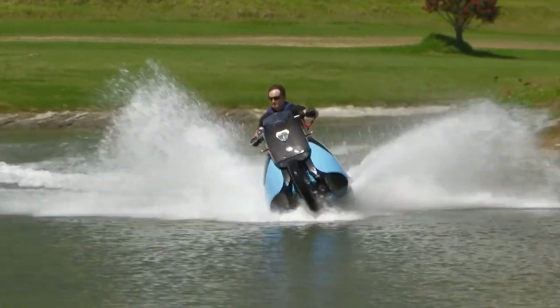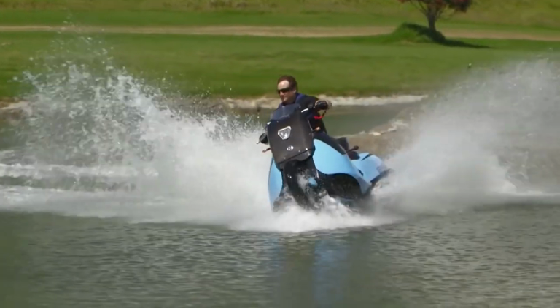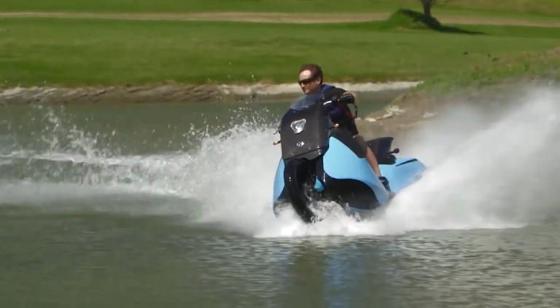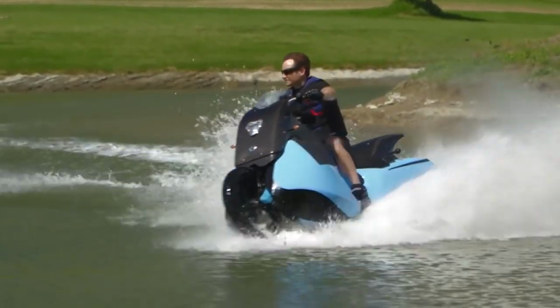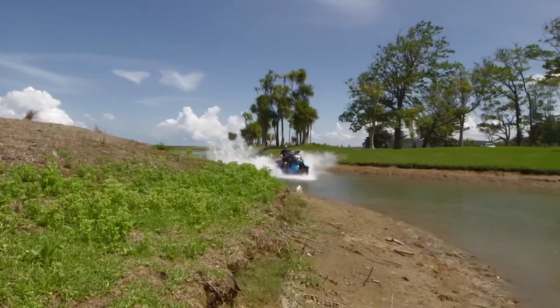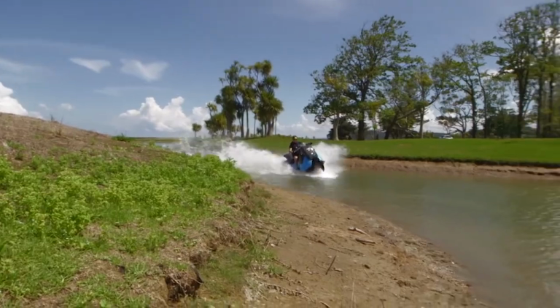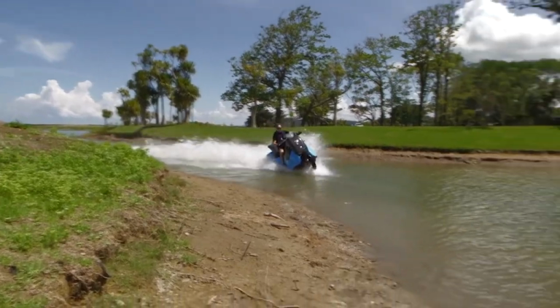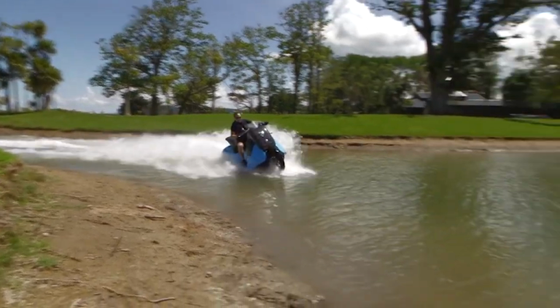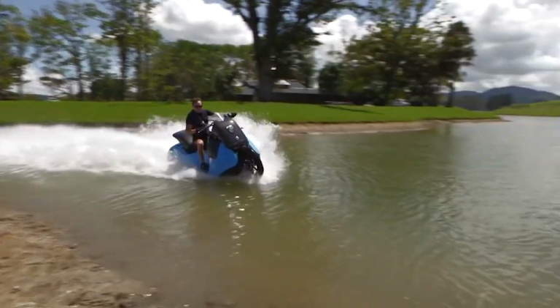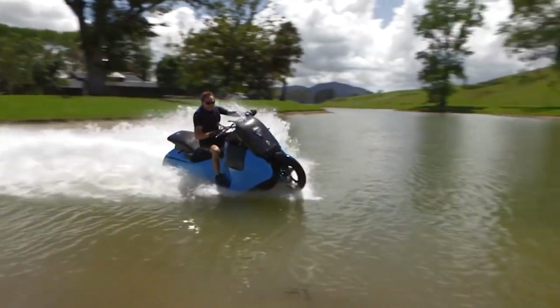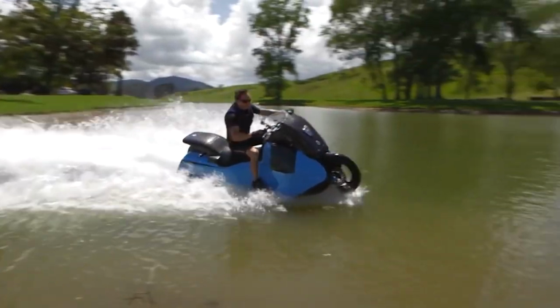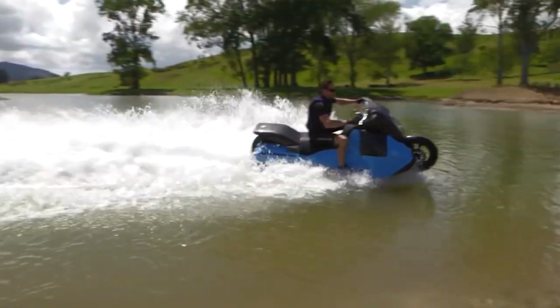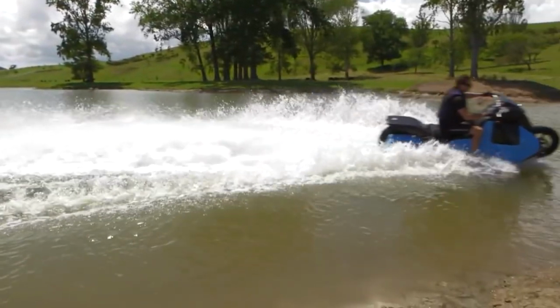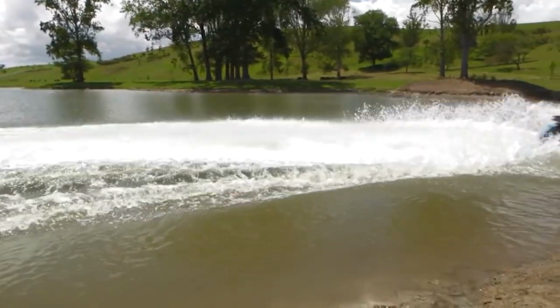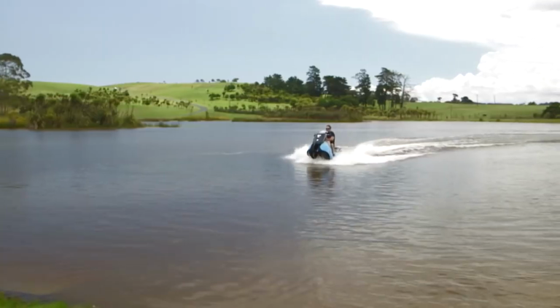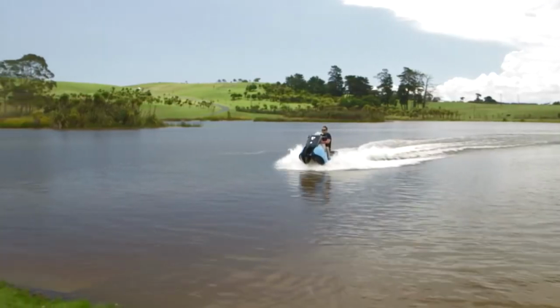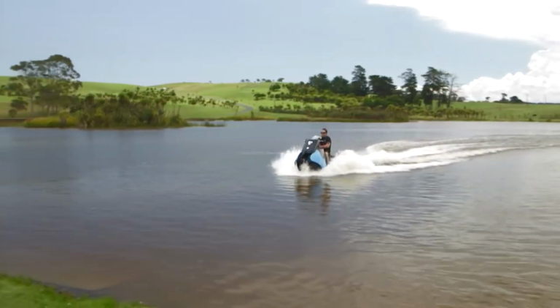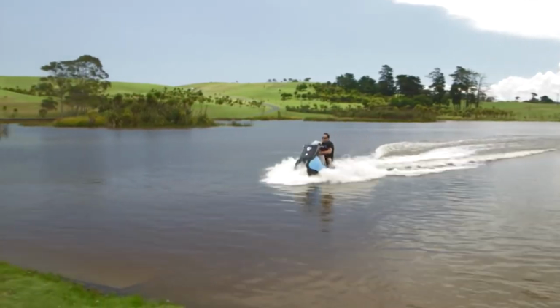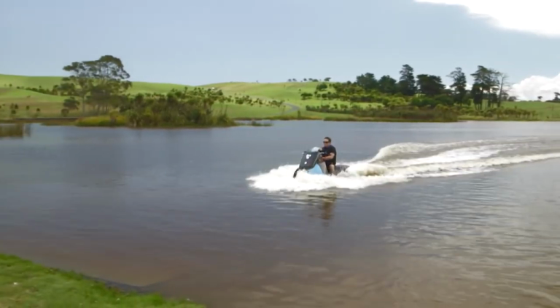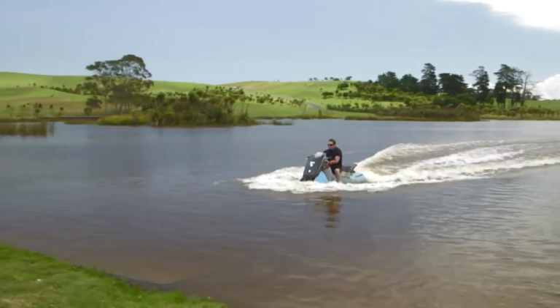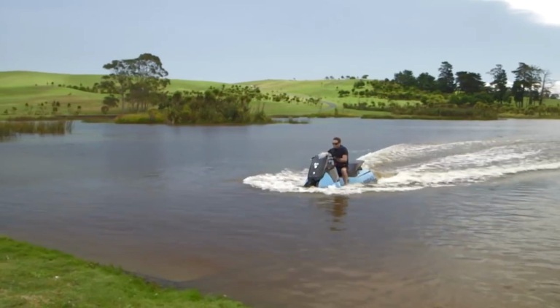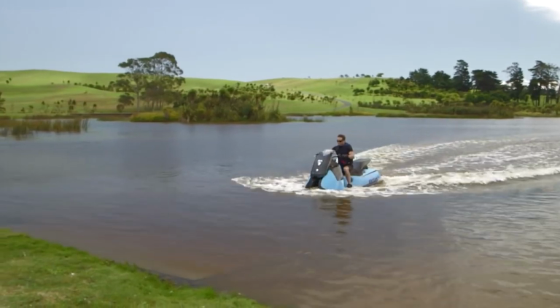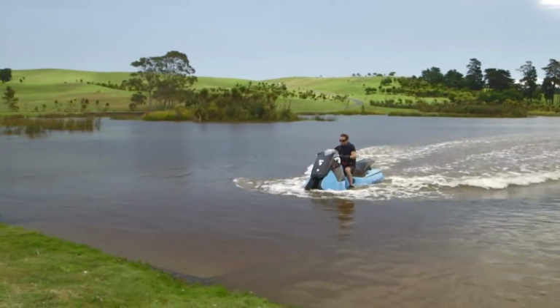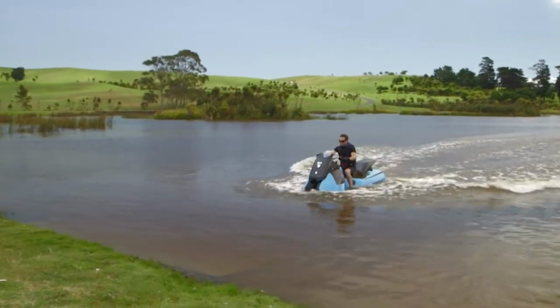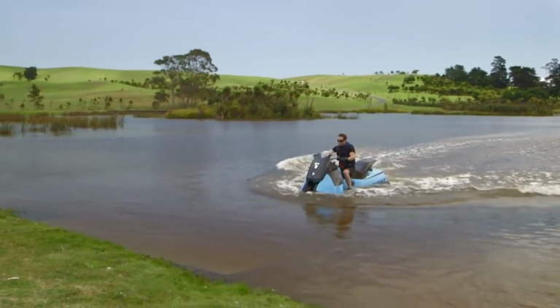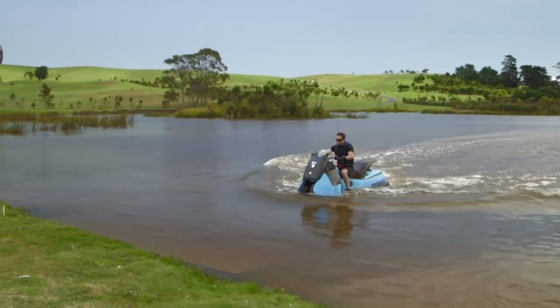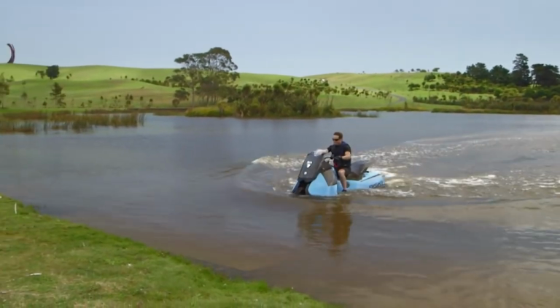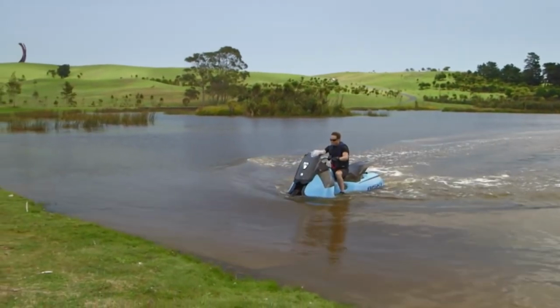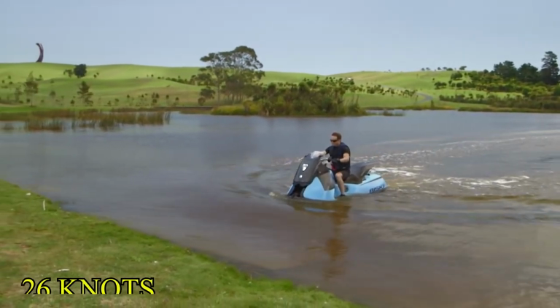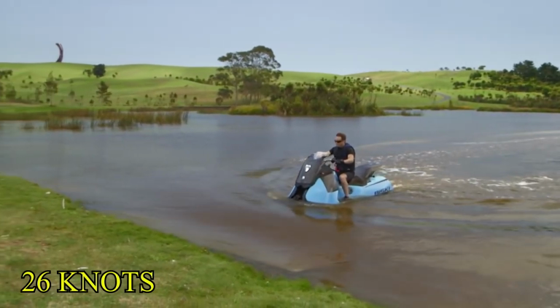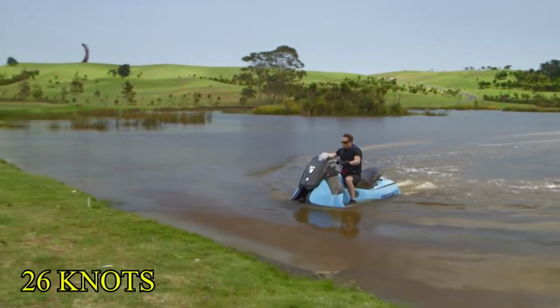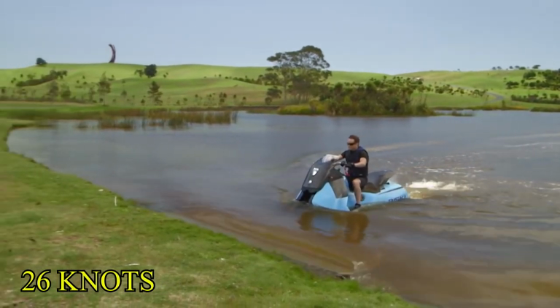On land, the BuySki is capable of reaching speeds of around 80 miles per hour, and it's able to maintain a decent speed in the water as well, with its engine allowing it to reach 26 knots.